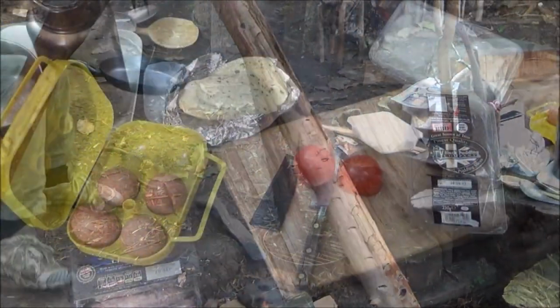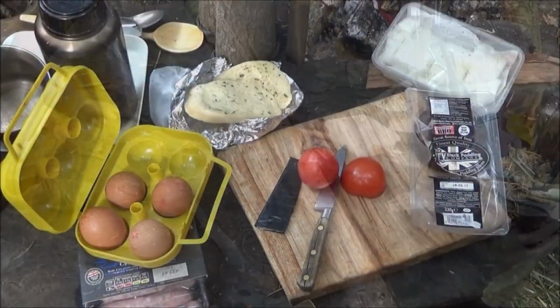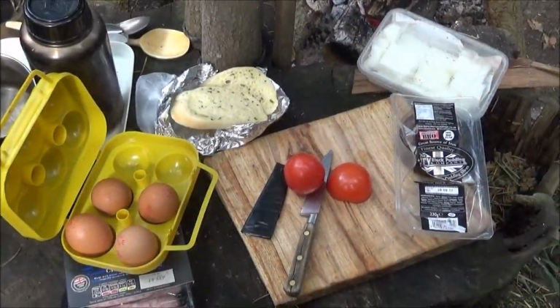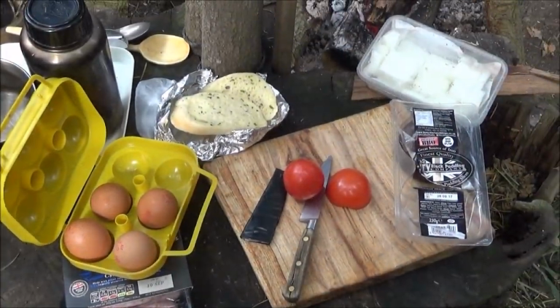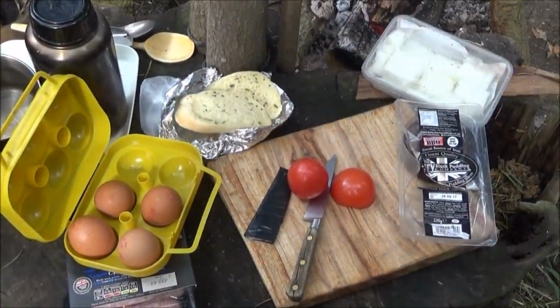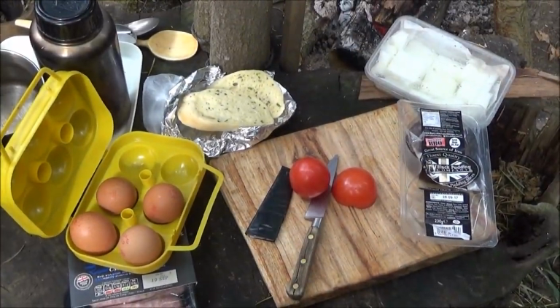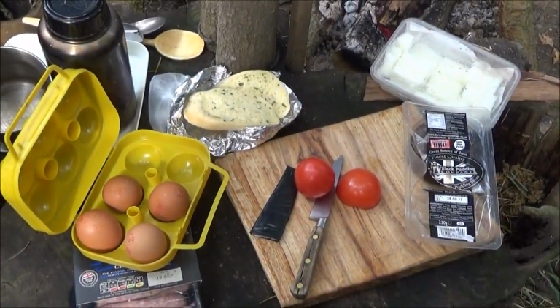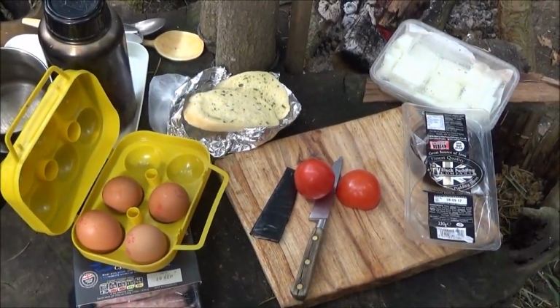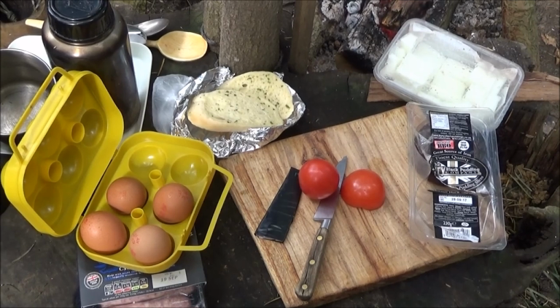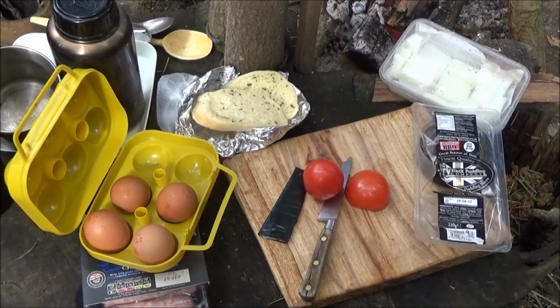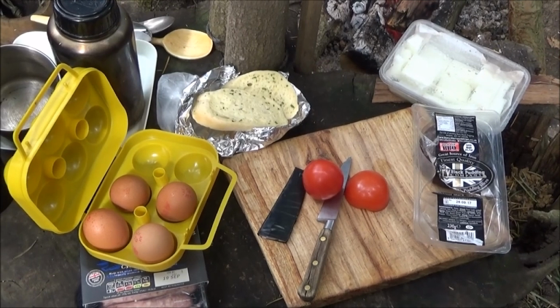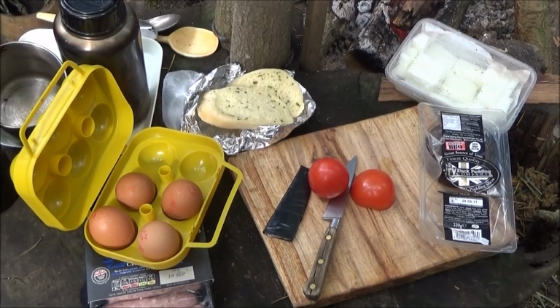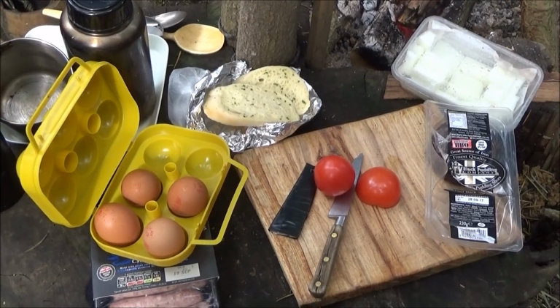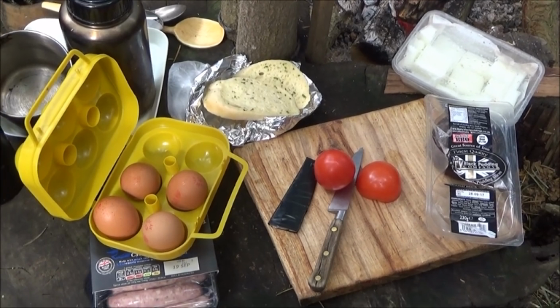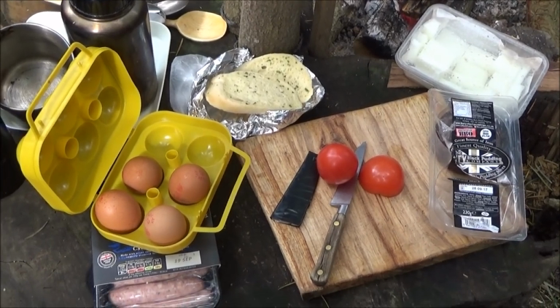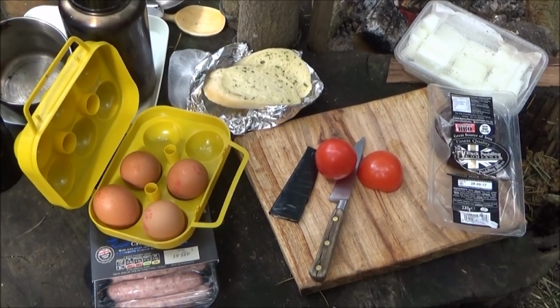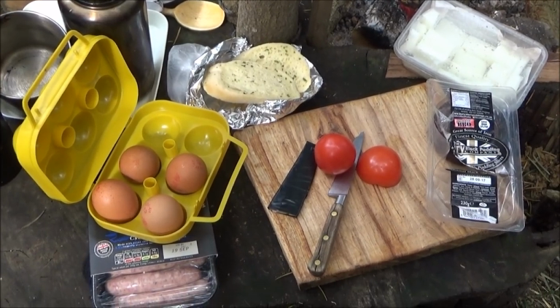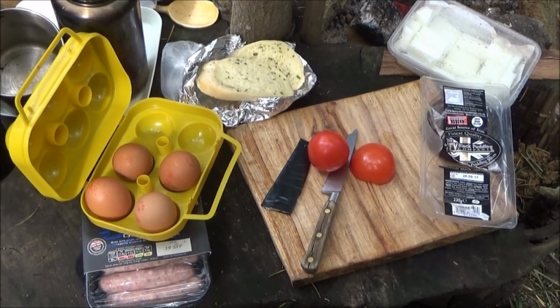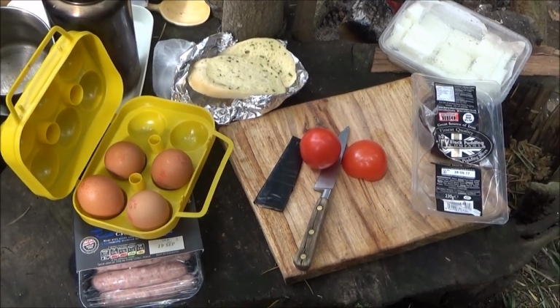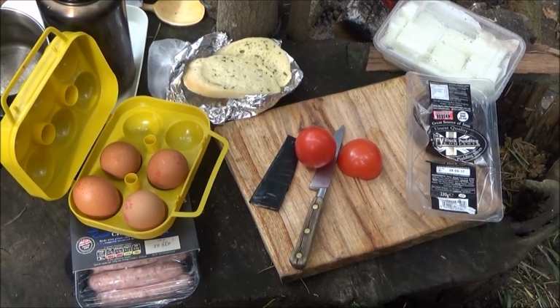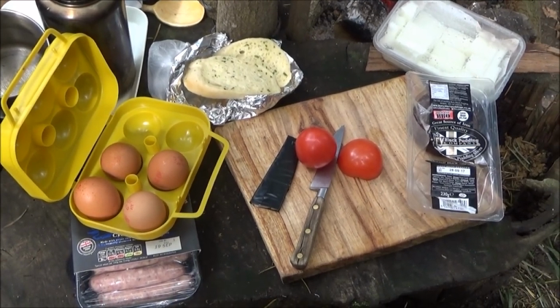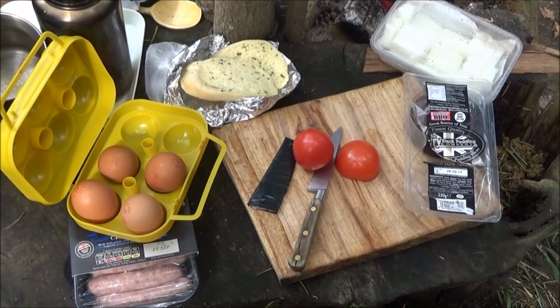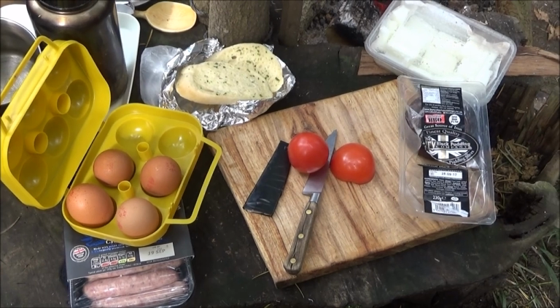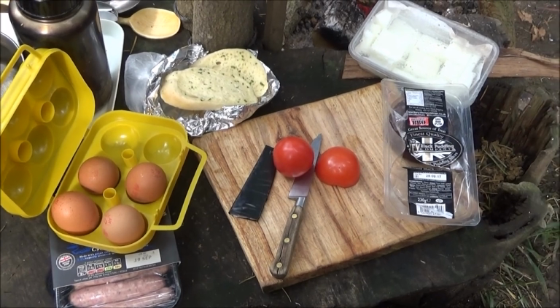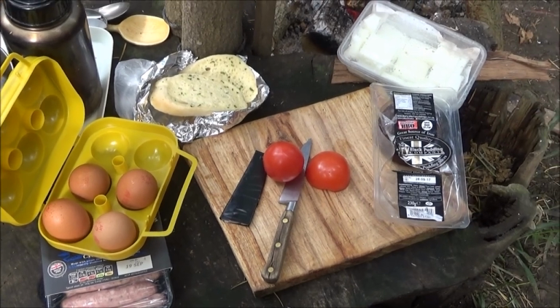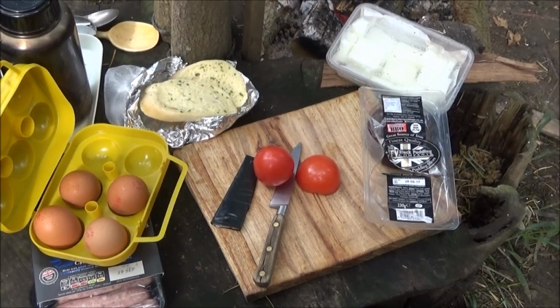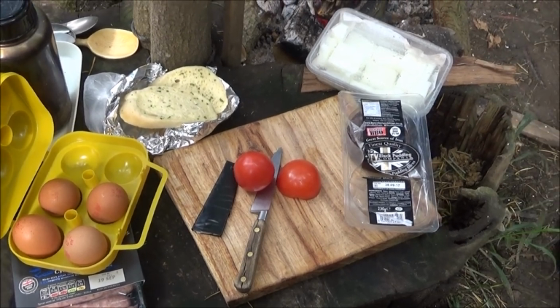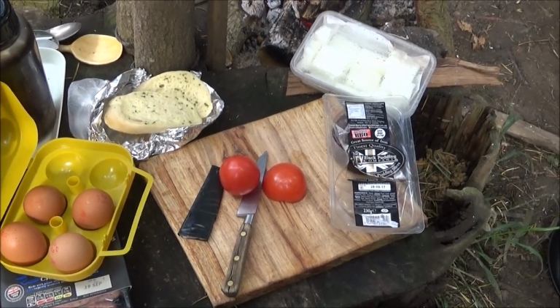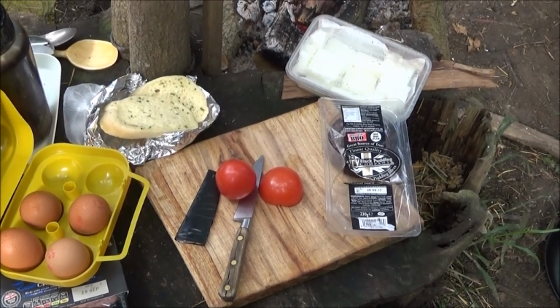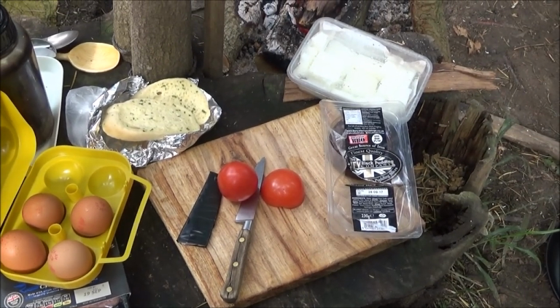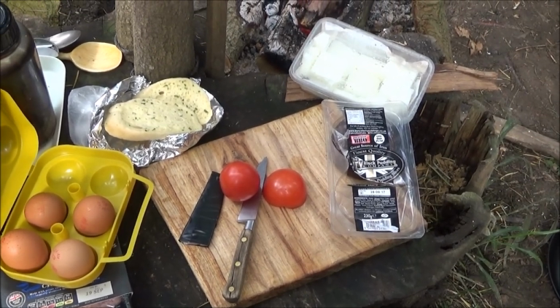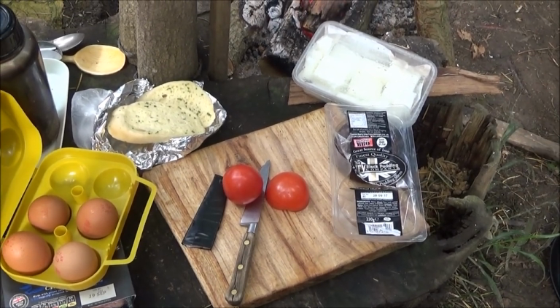Today I am cooking some fried tomatoes, some fried egg, sausages, black pudding and garlic bread.